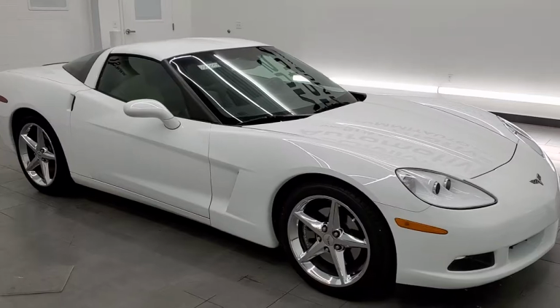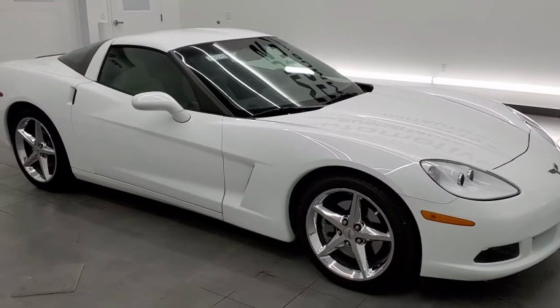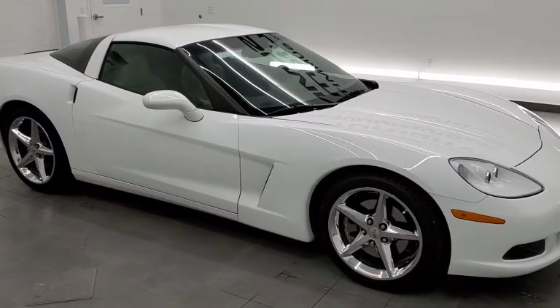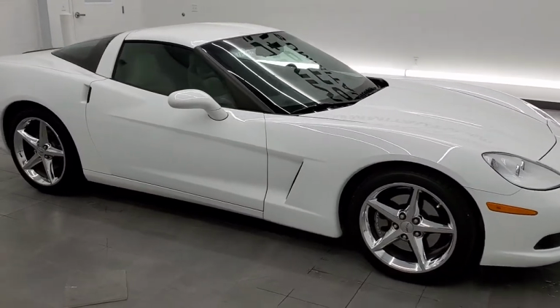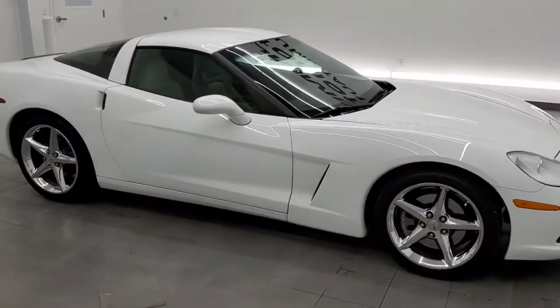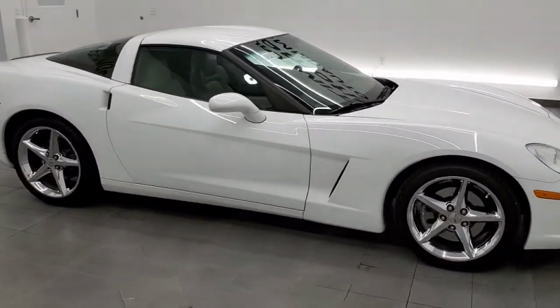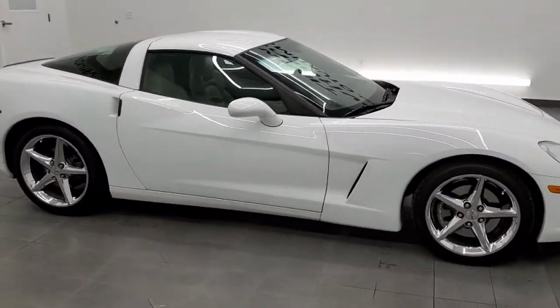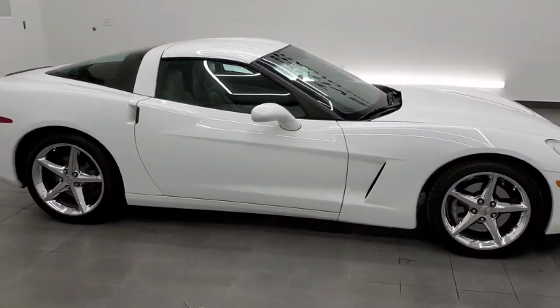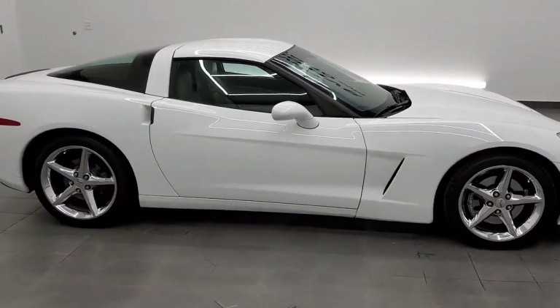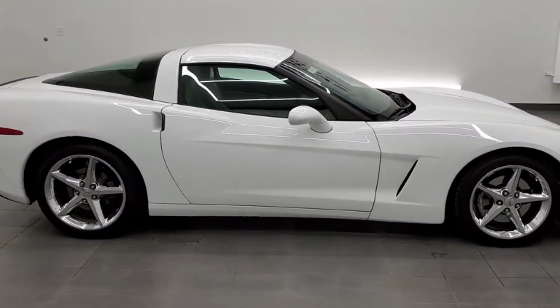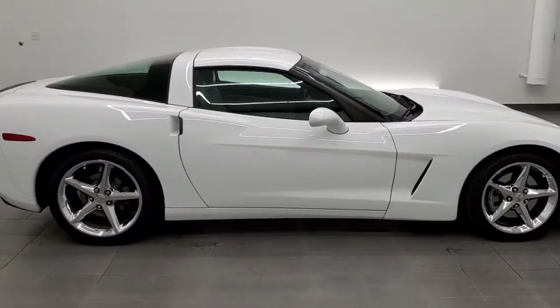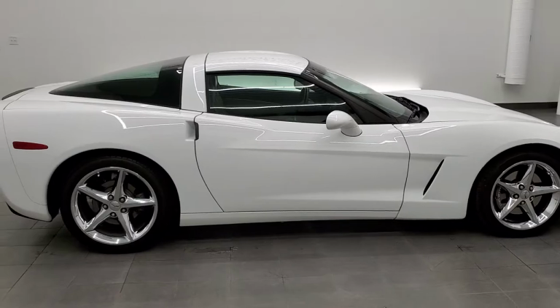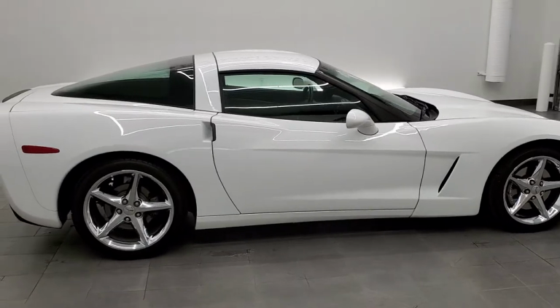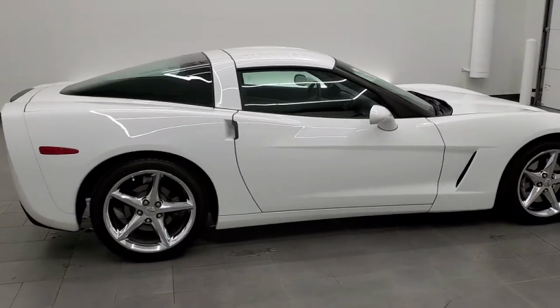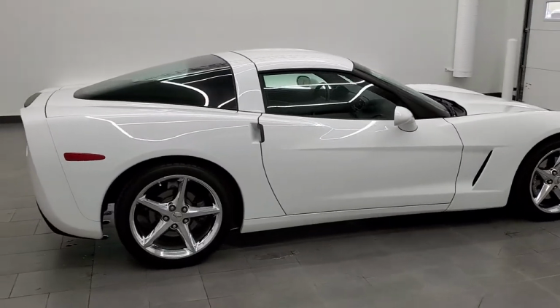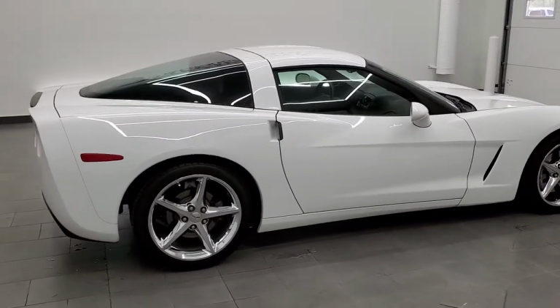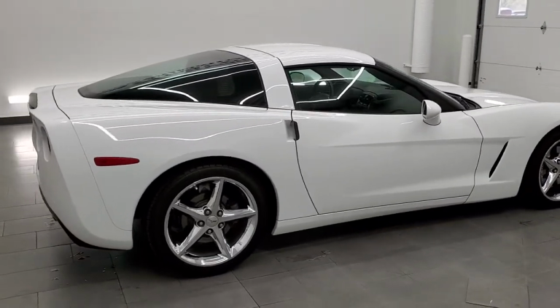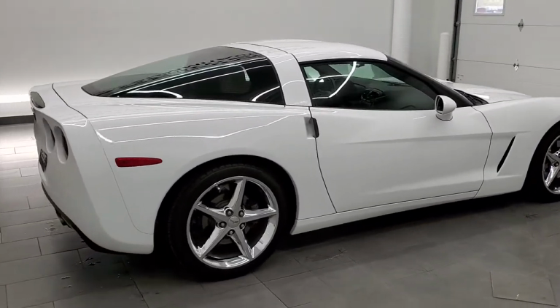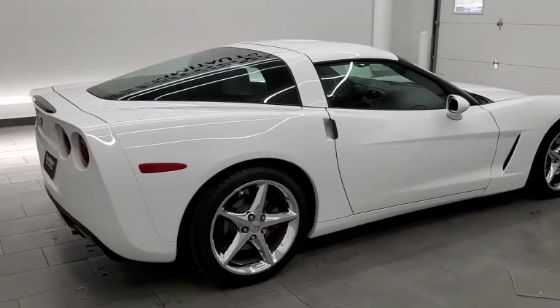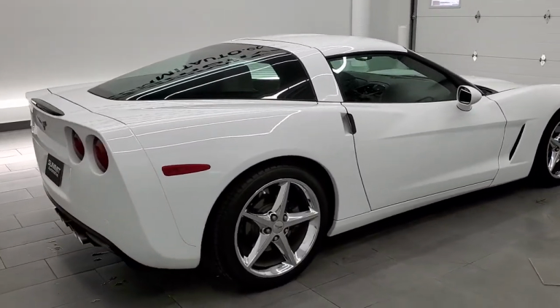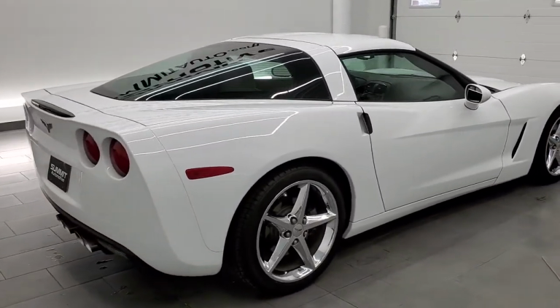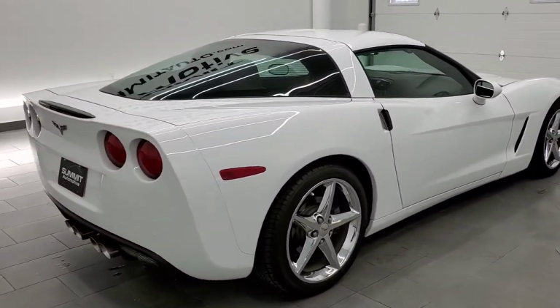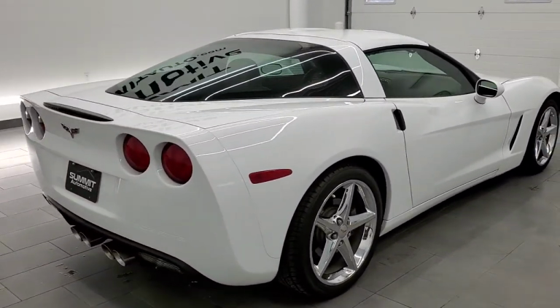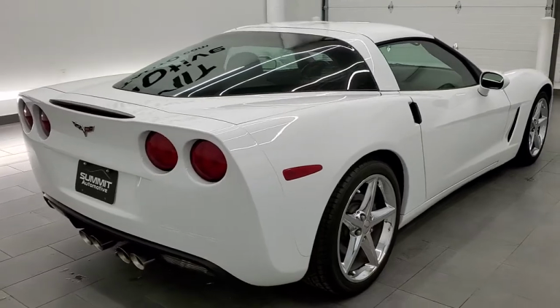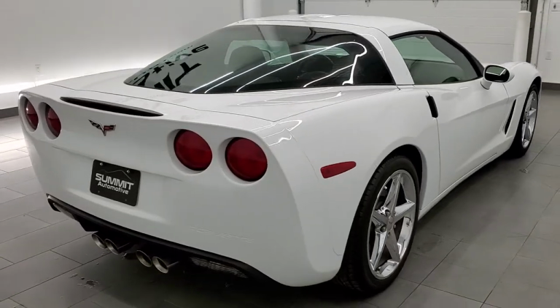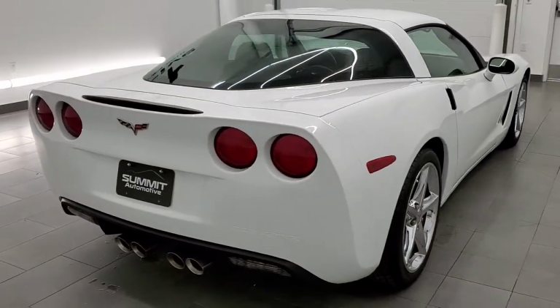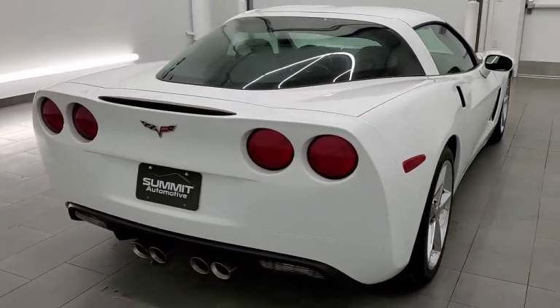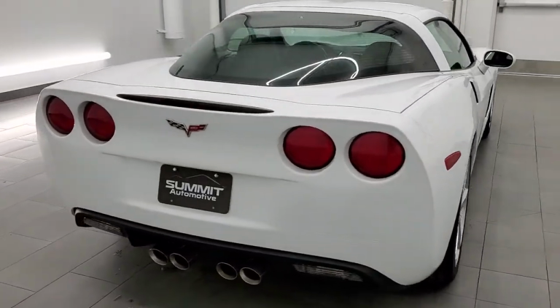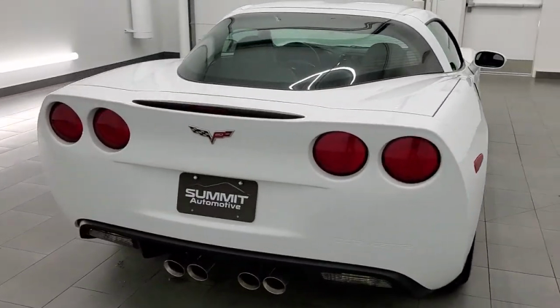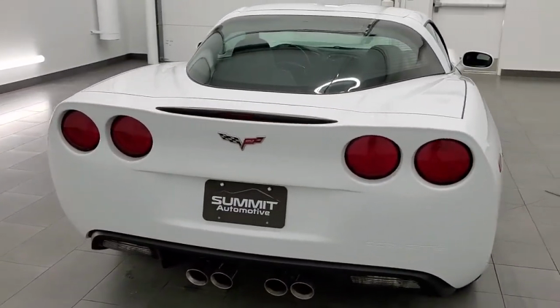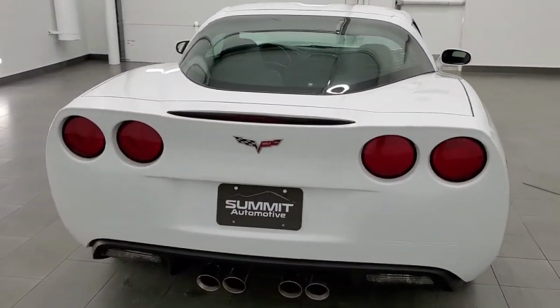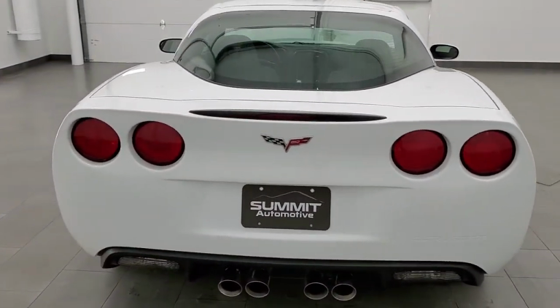This 2013 Chevy Corvette LT3 in Arctic White is stock number 11565Z. We are here at Summit Automotive in Fond du Lac, Wisconsin, your new and used sports car headquarters.